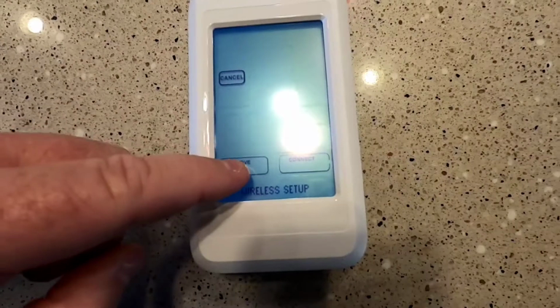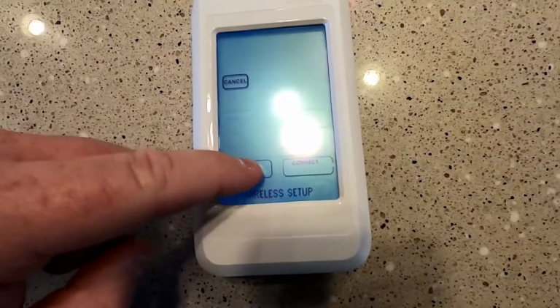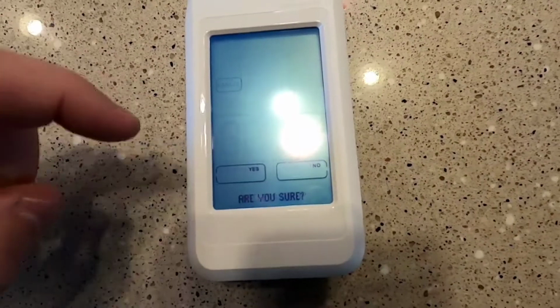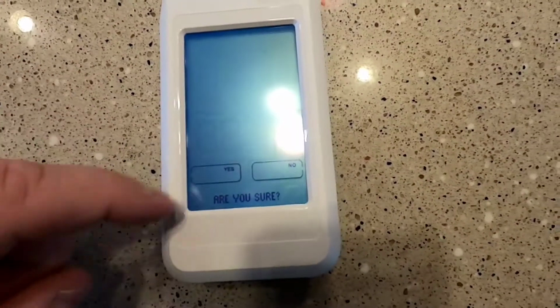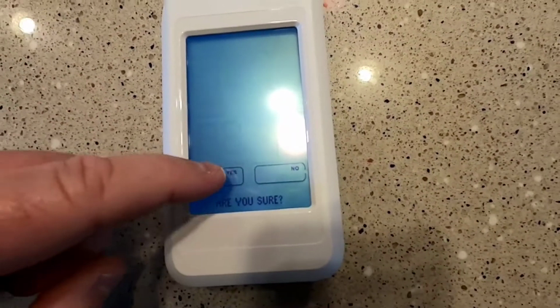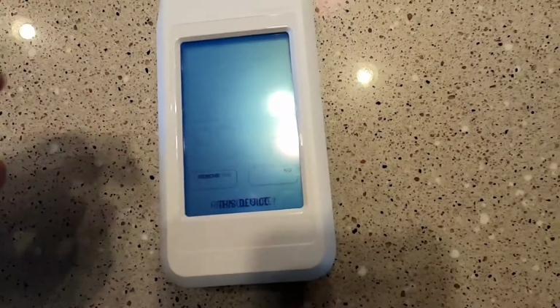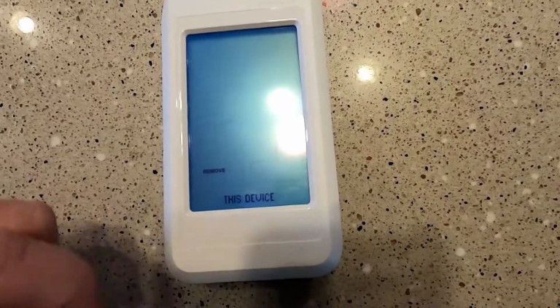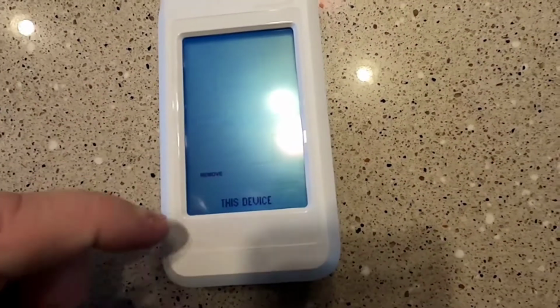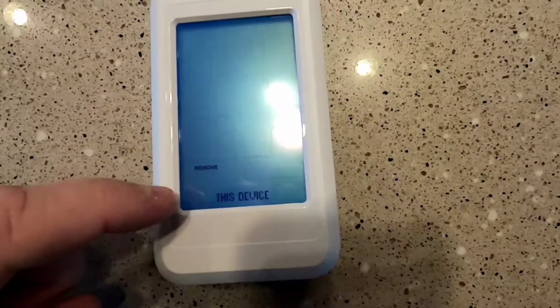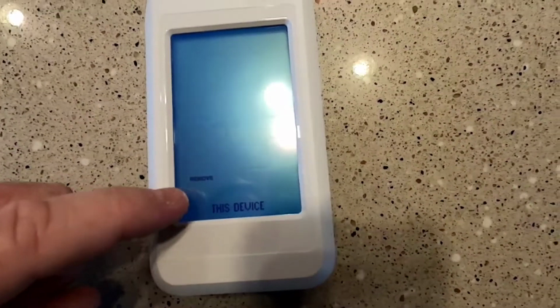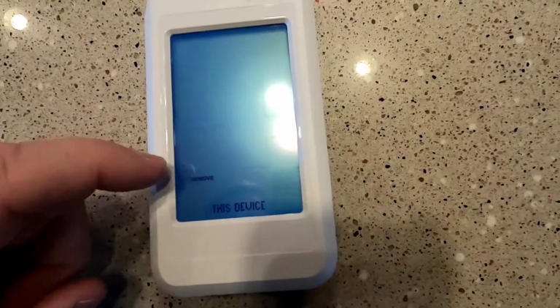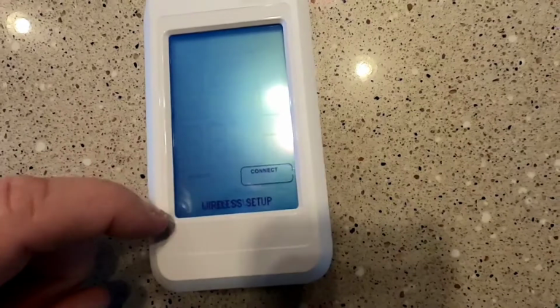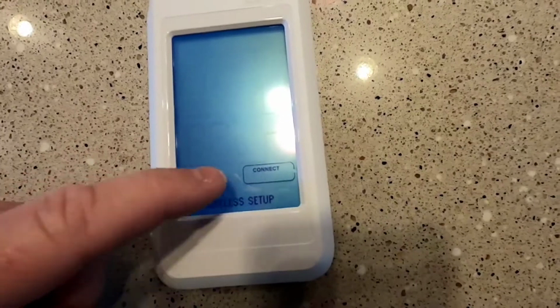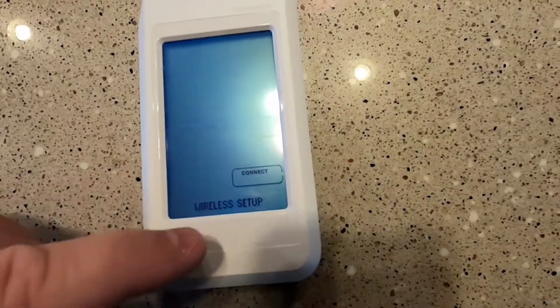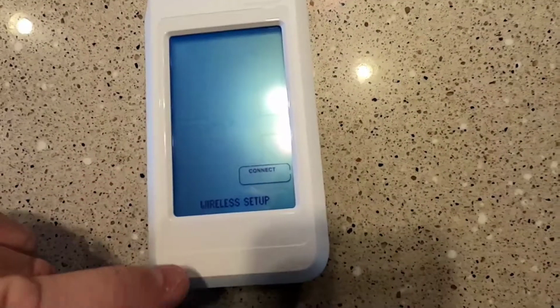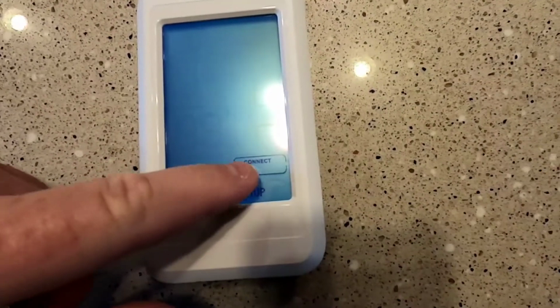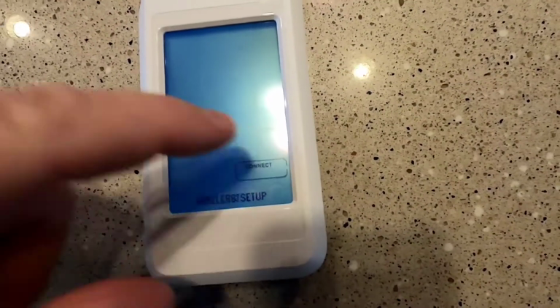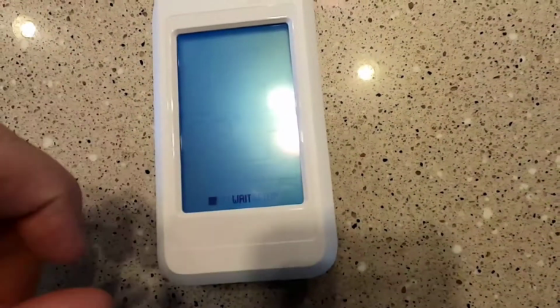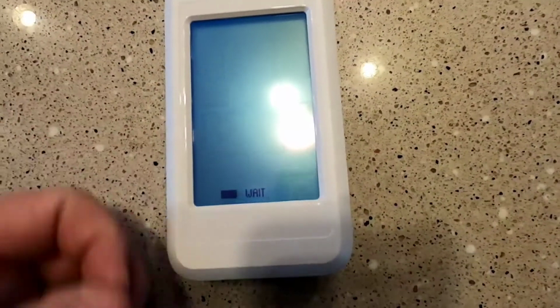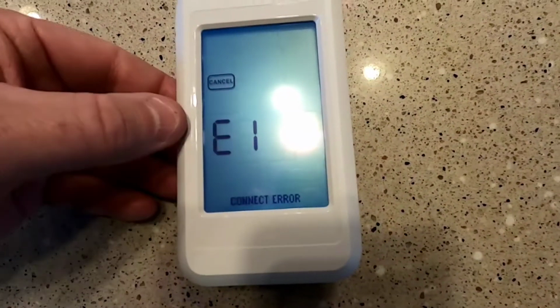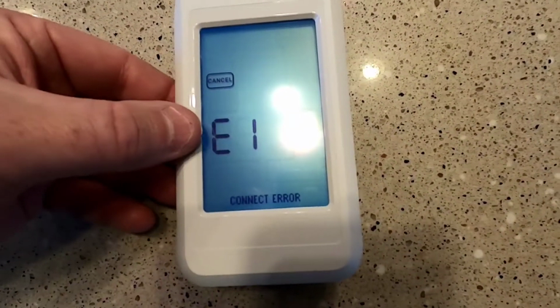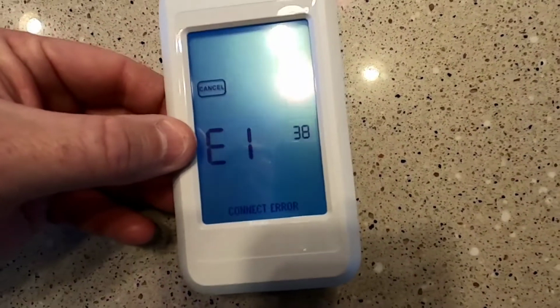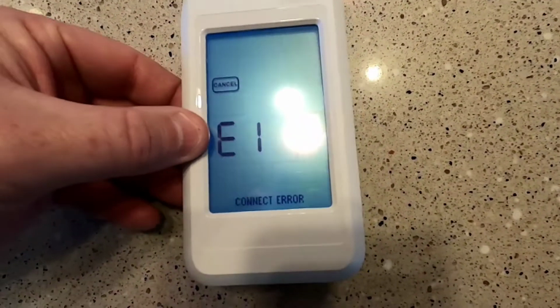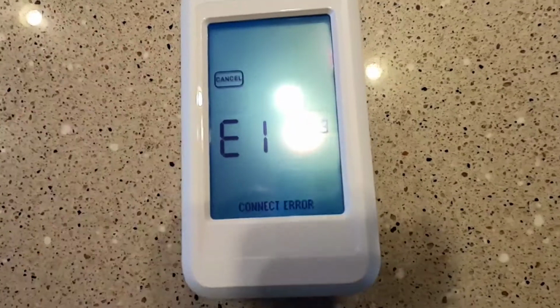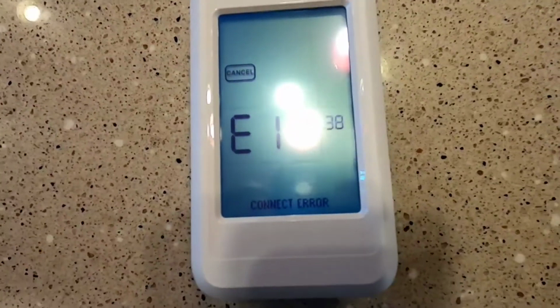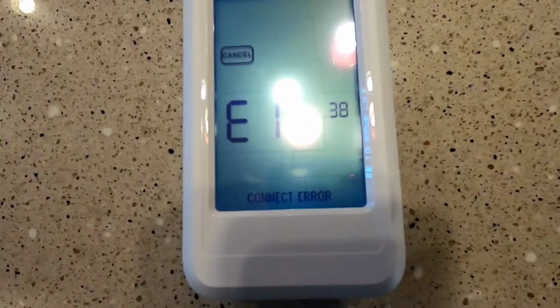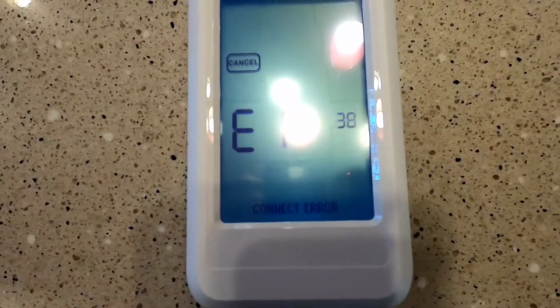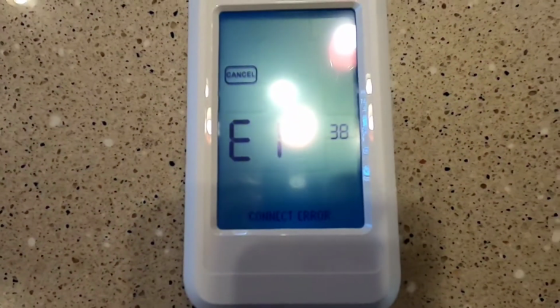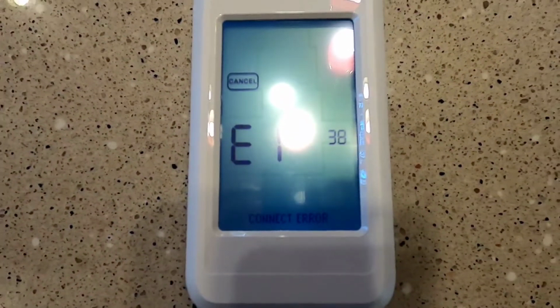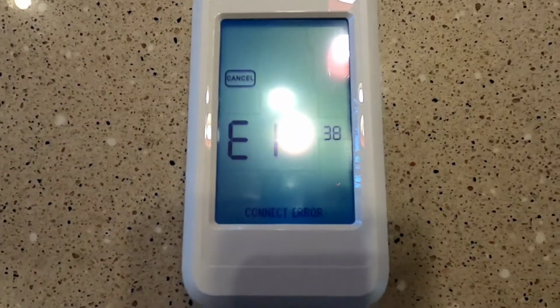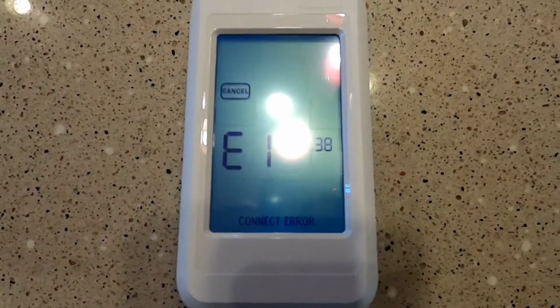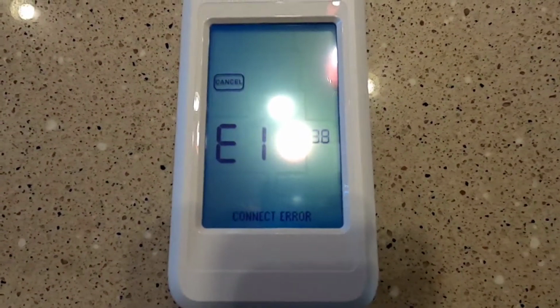So we're going to remove the existing connection. Now we're going to do a new connection. It still says E1, so we got to go to the thermostat and set it up.